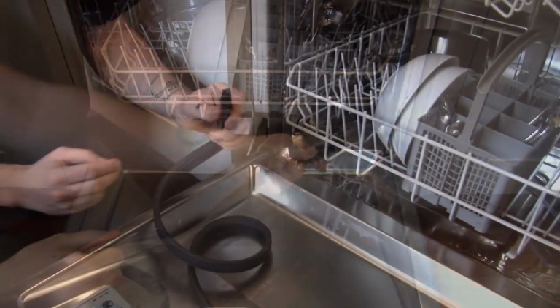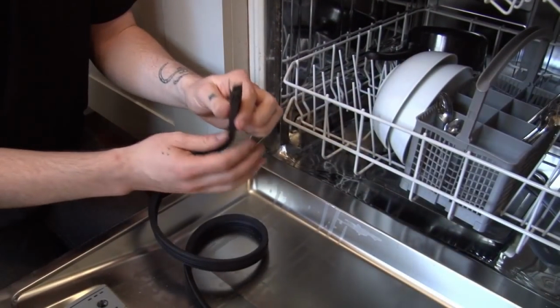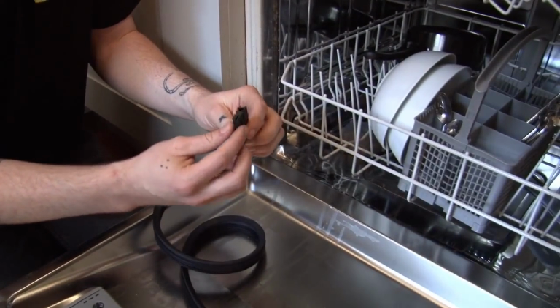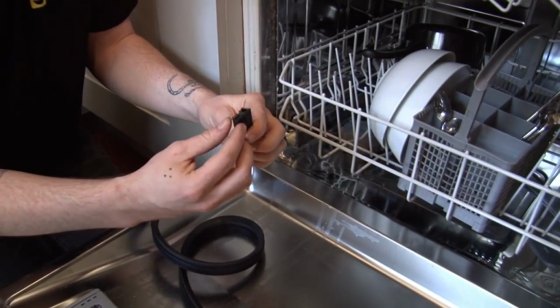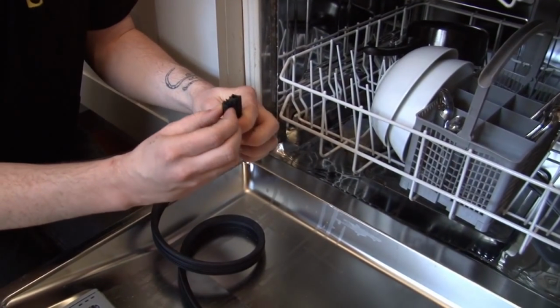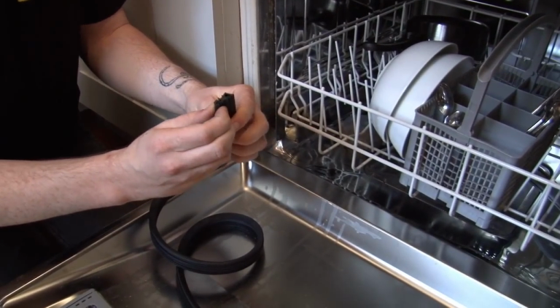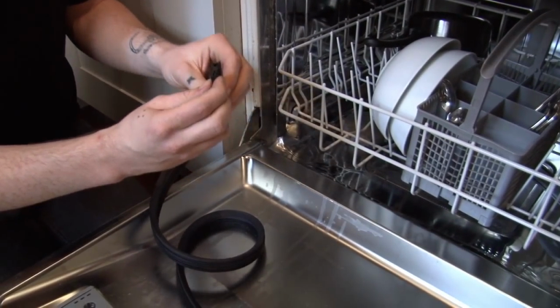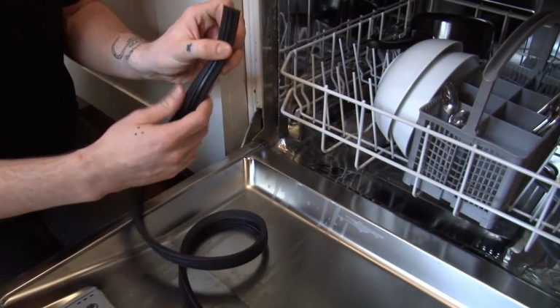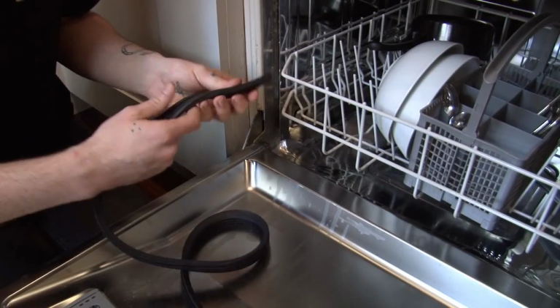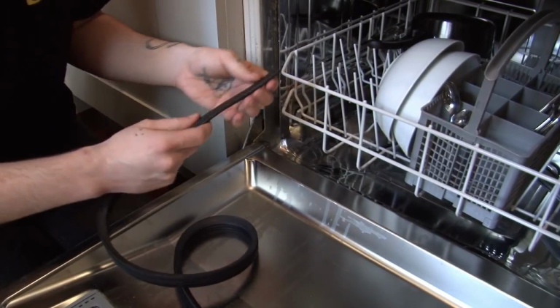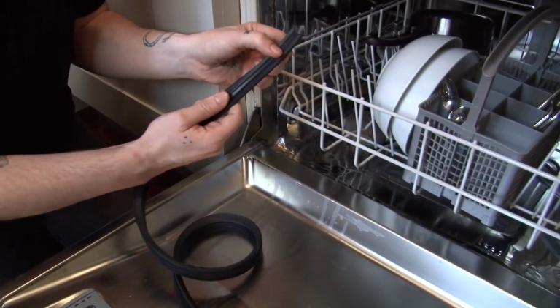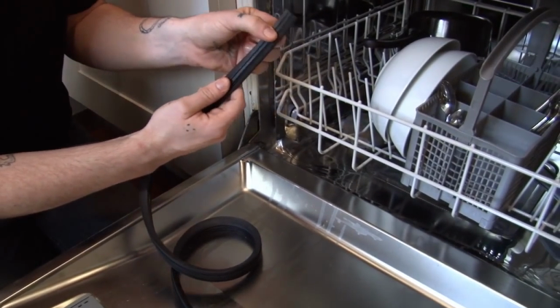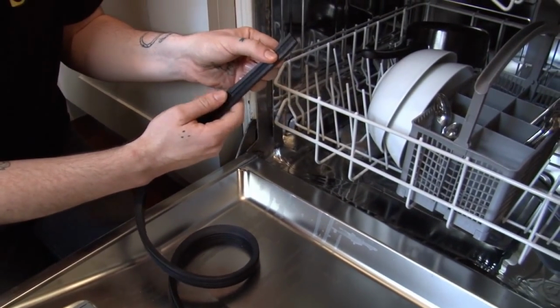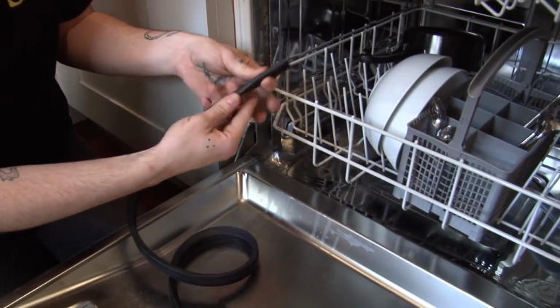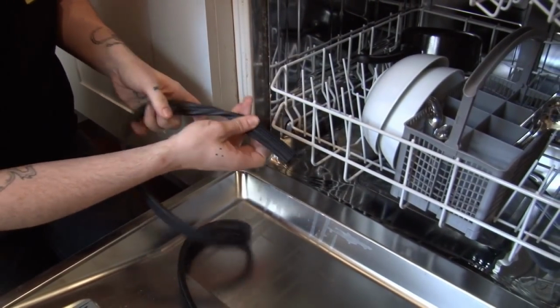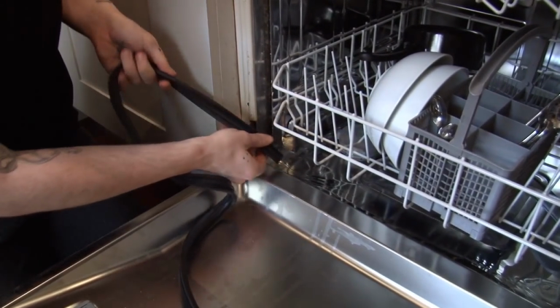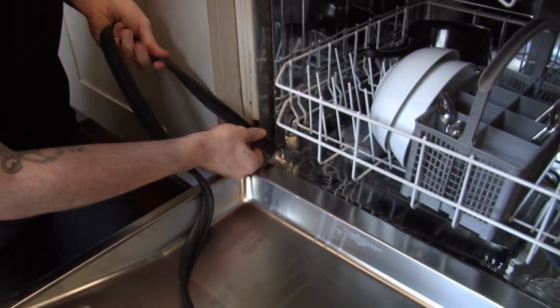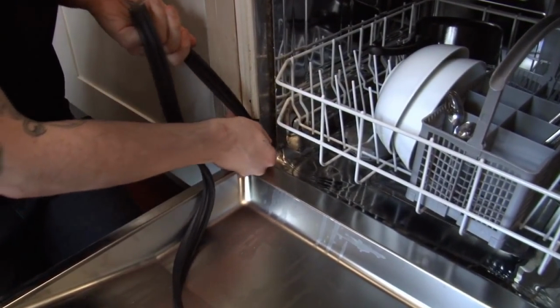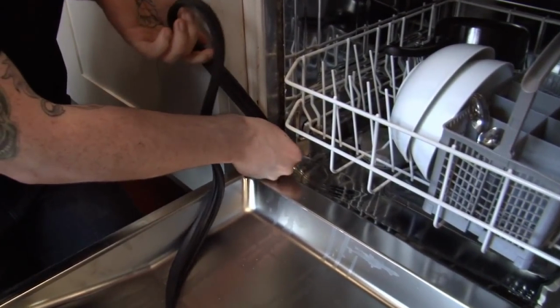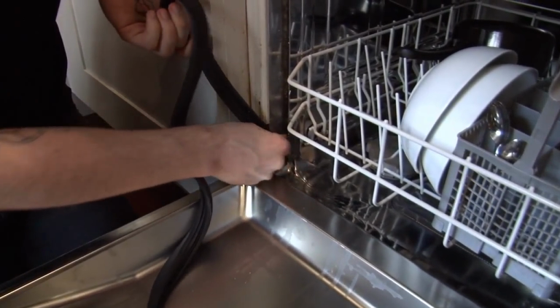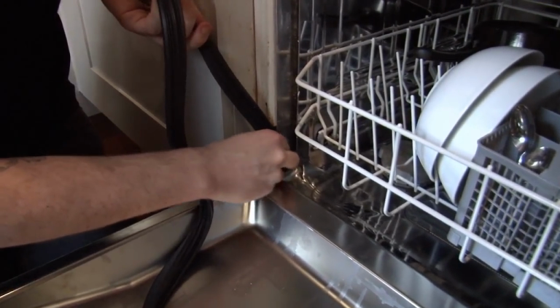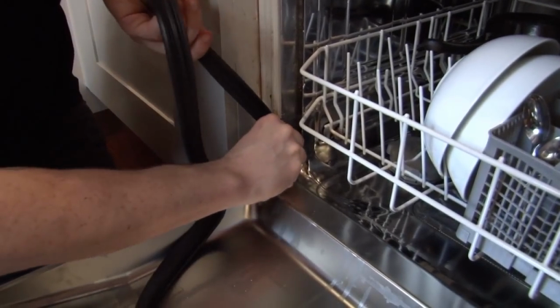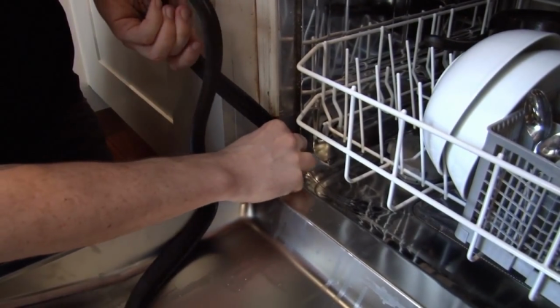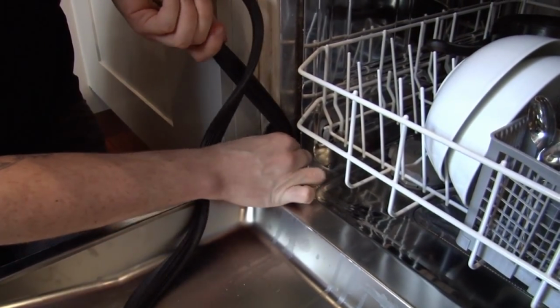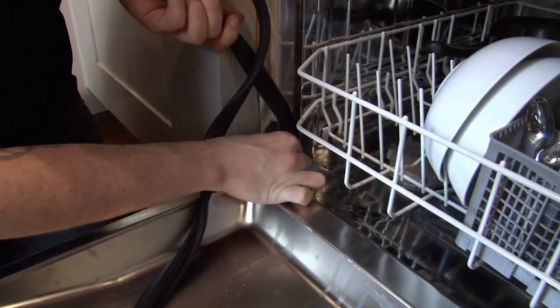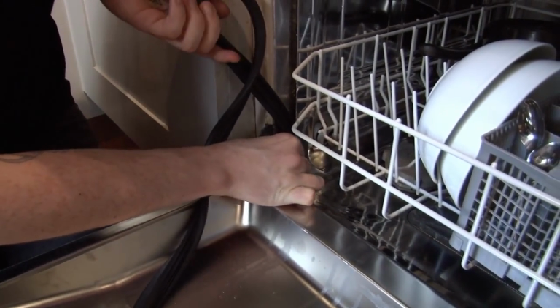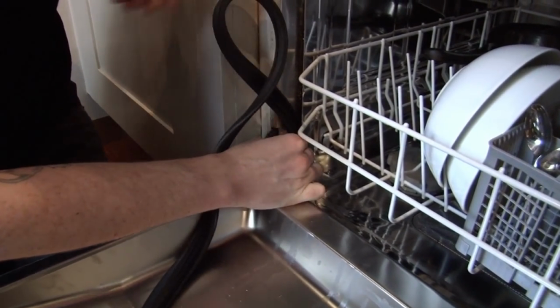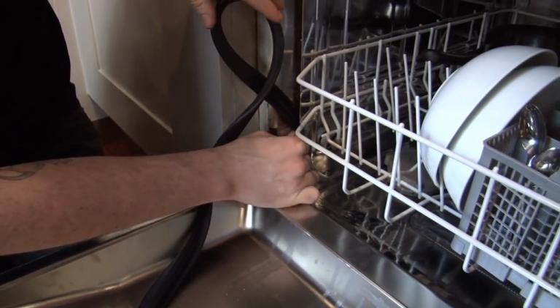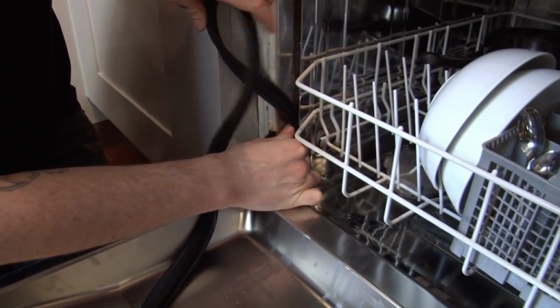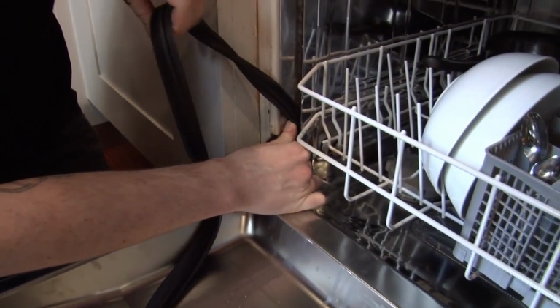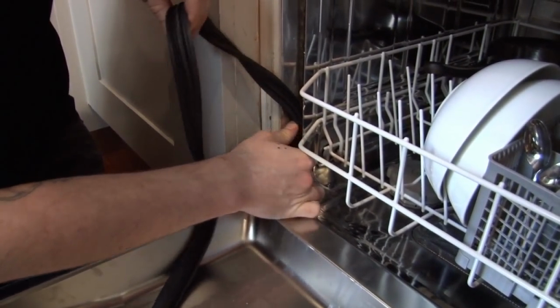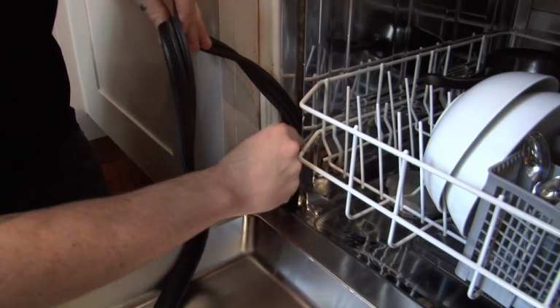Now the new seal will only go in one way round, so make sure you have it the right way, and then leave about two centimetres at the end, and just begin feeding it into the slot in the dishwasher.